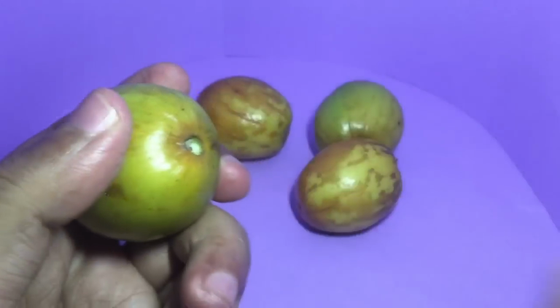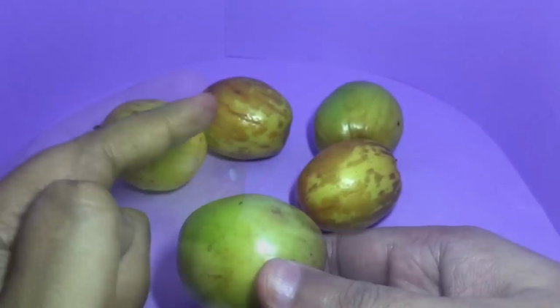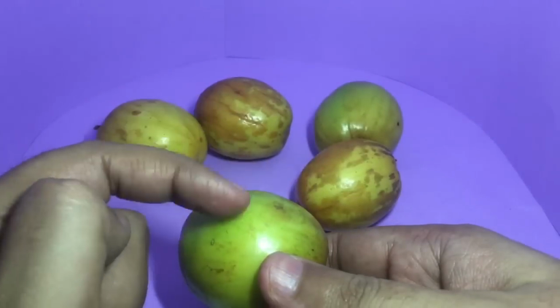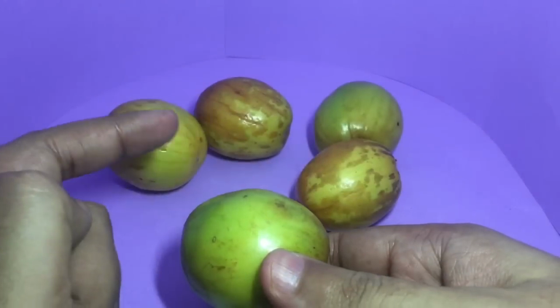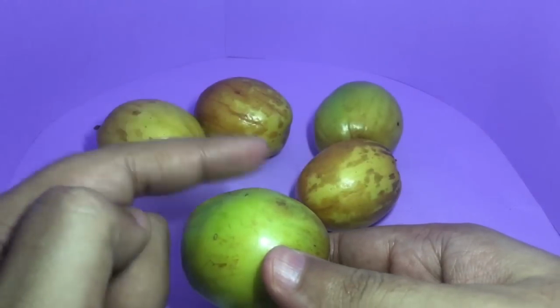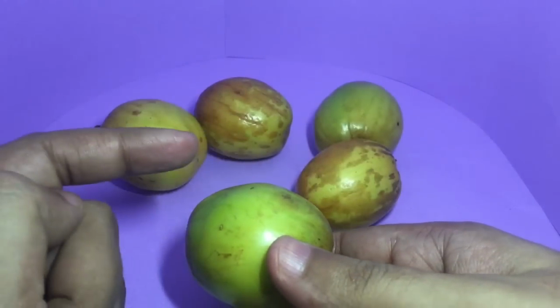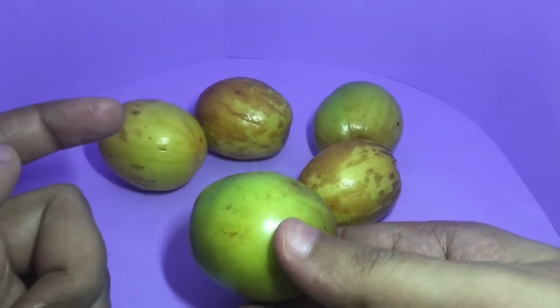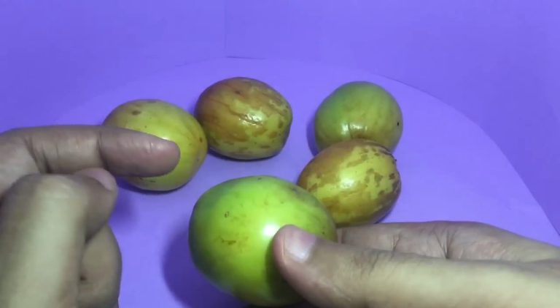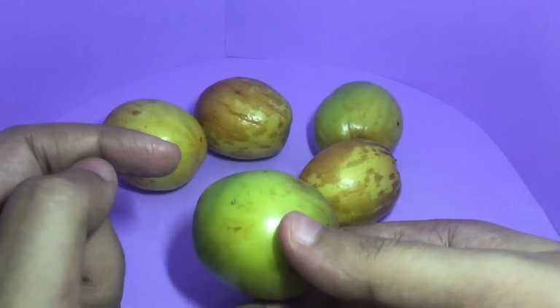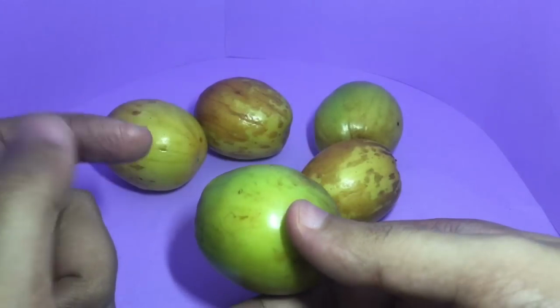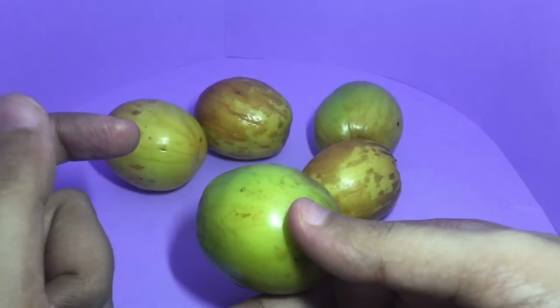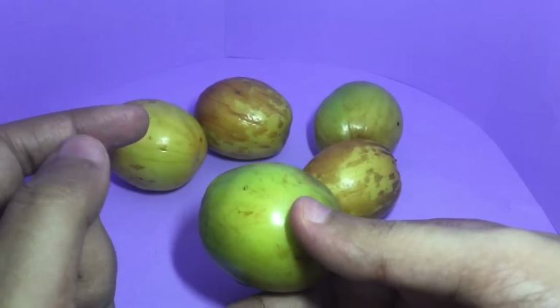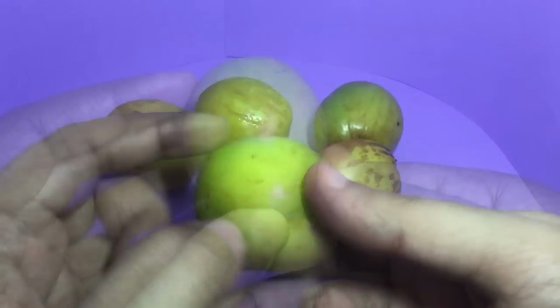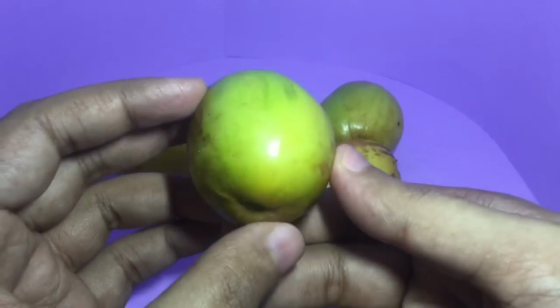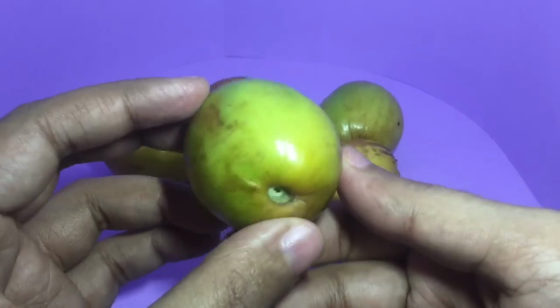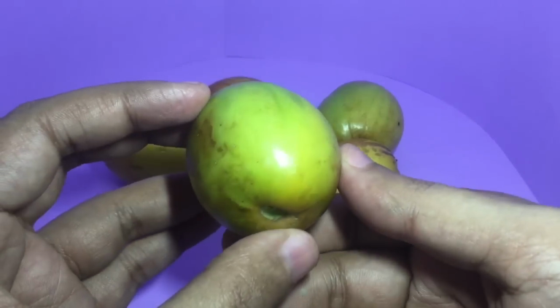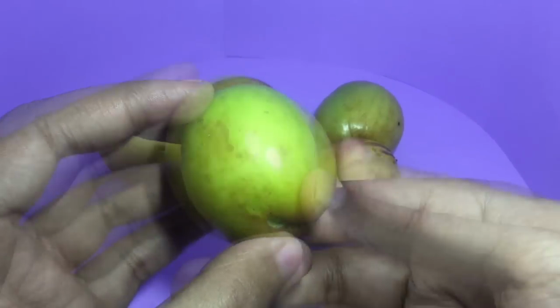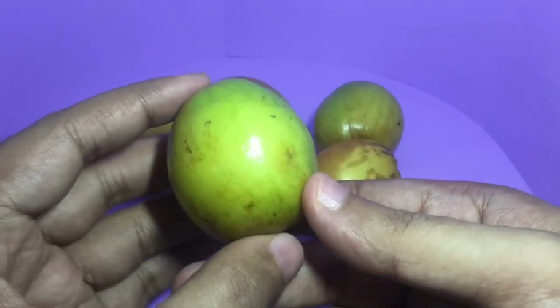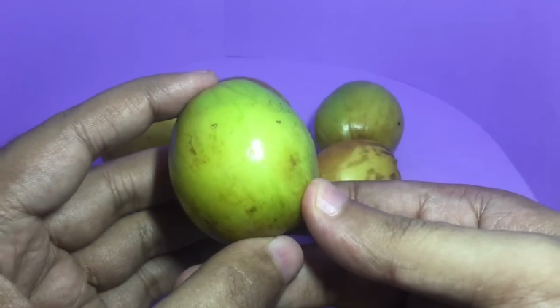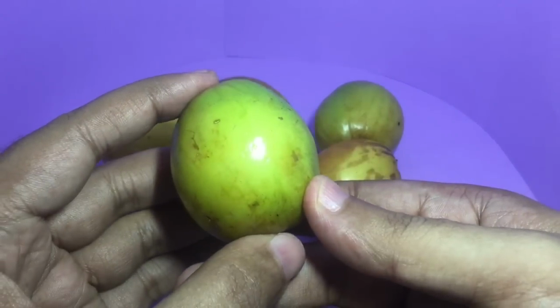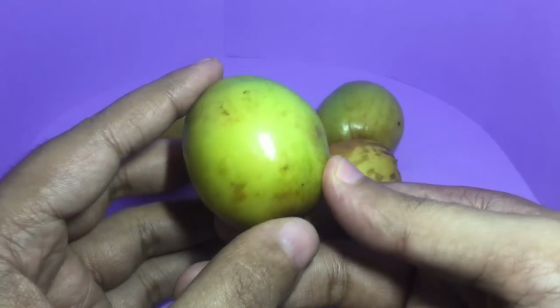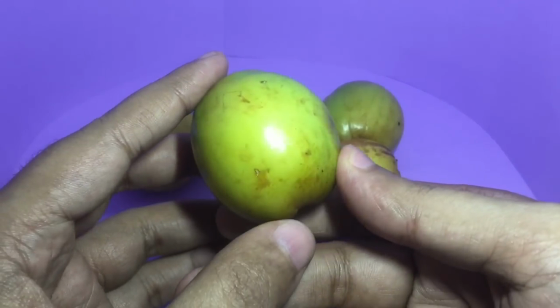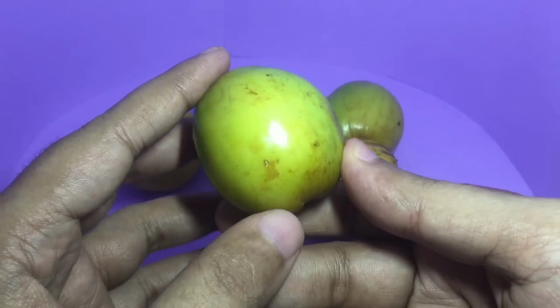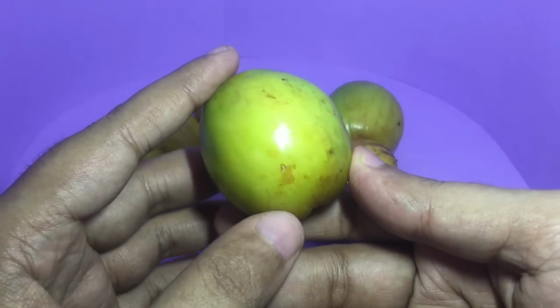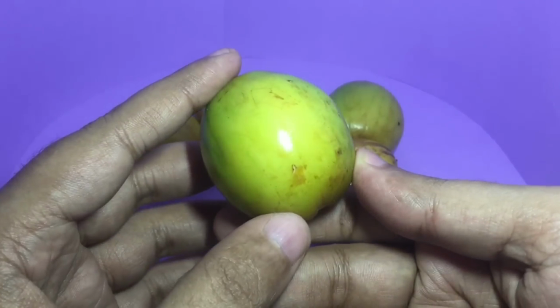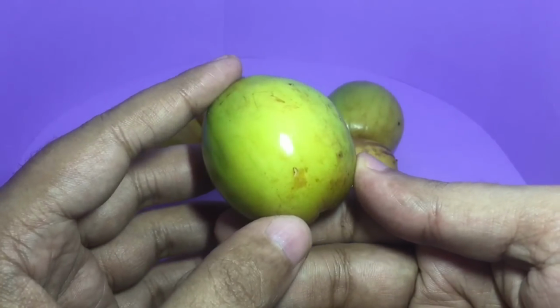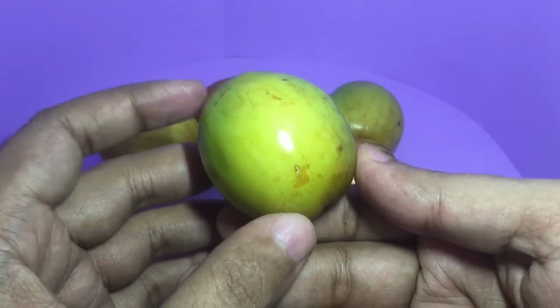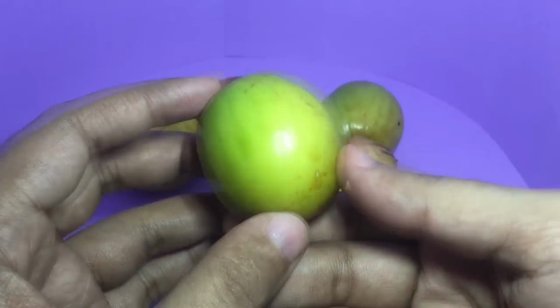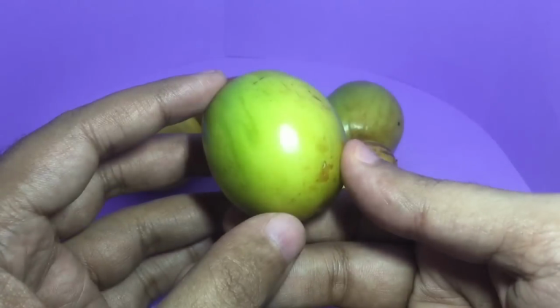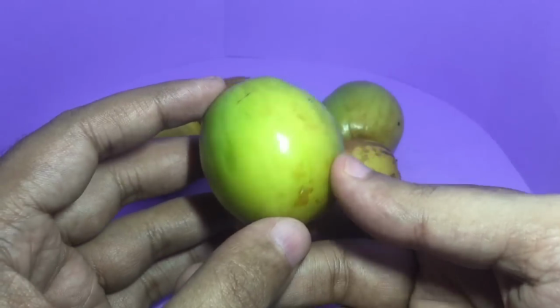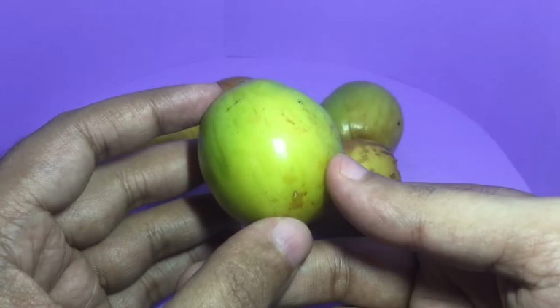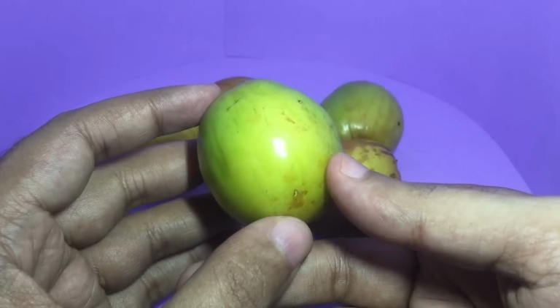Five of them cost around 10 rupees, or around 15 cents. These are a wild fruit, quite rare to find and not always in season. So let's taste it.